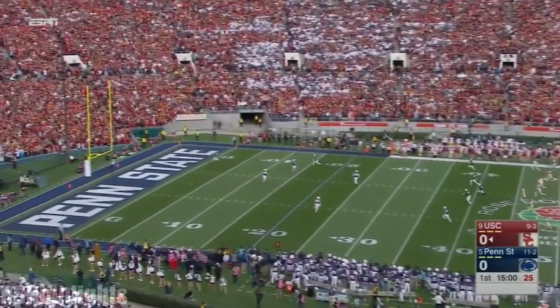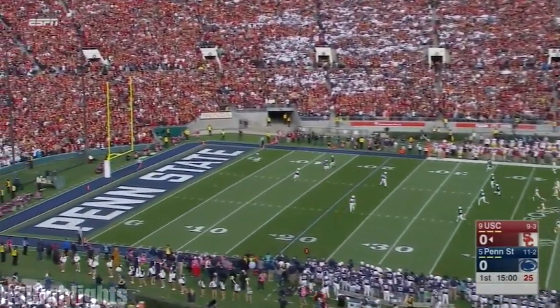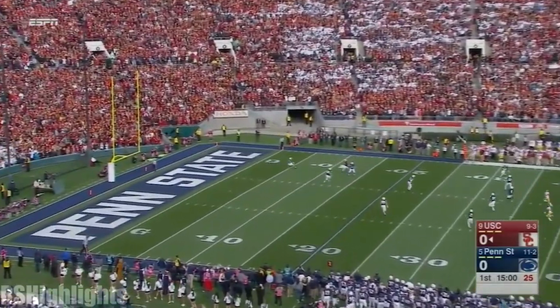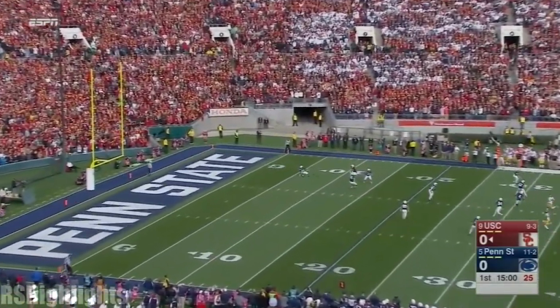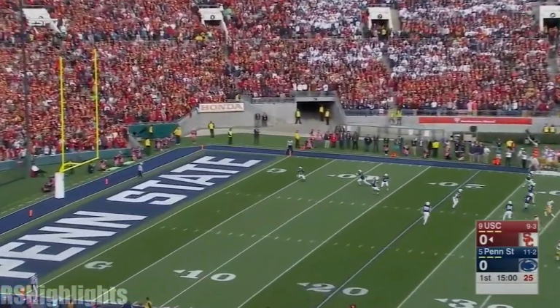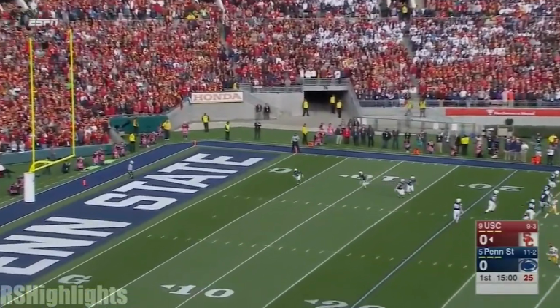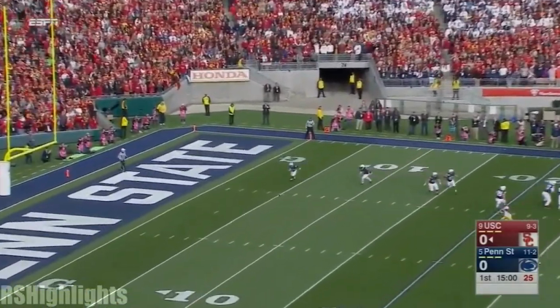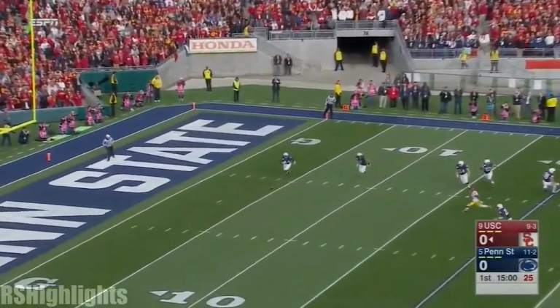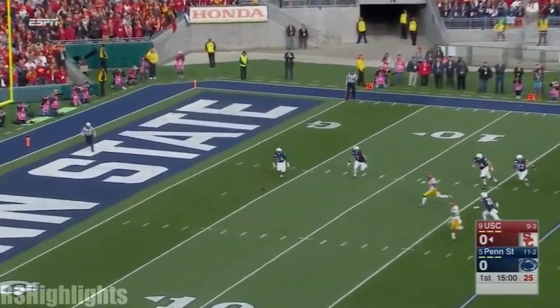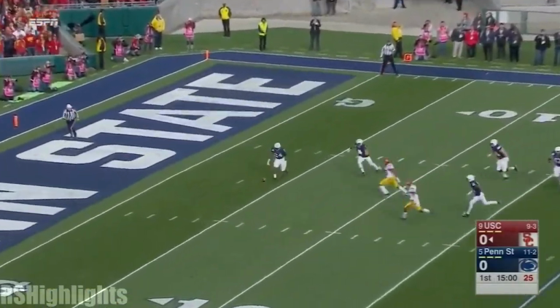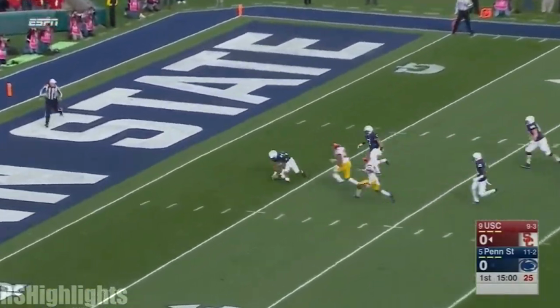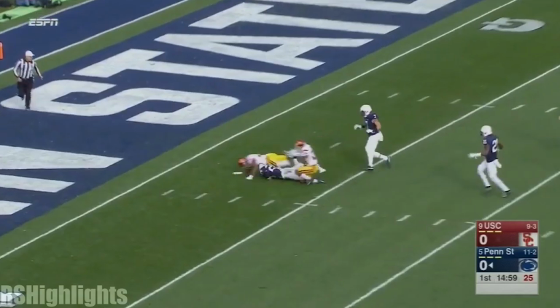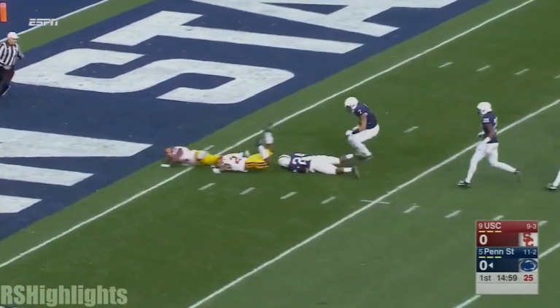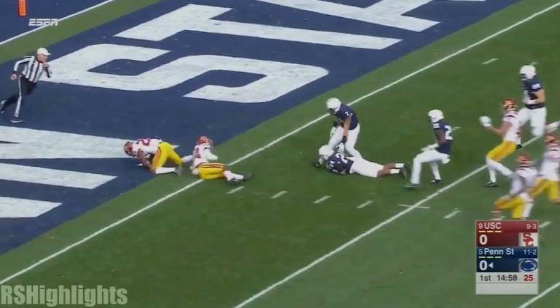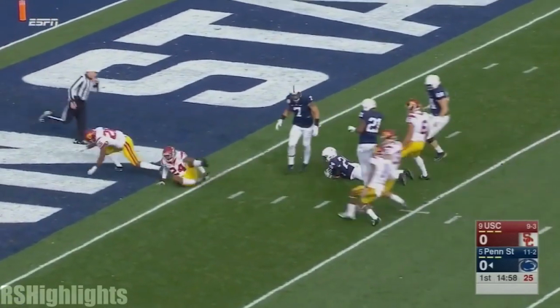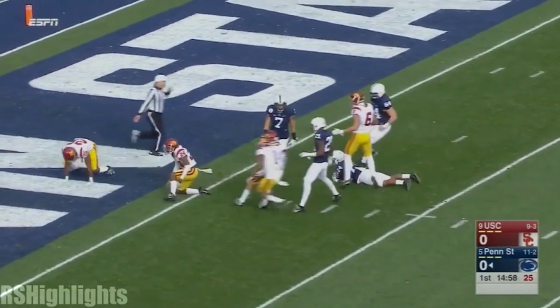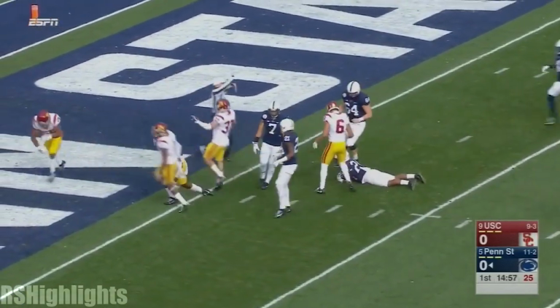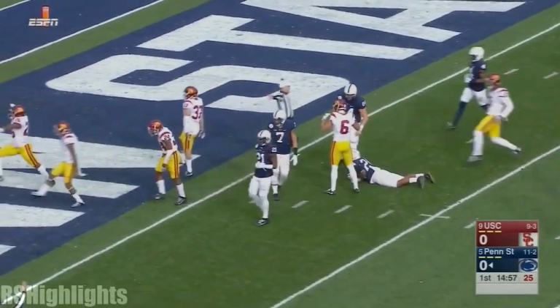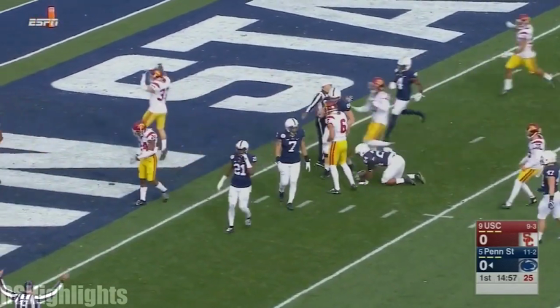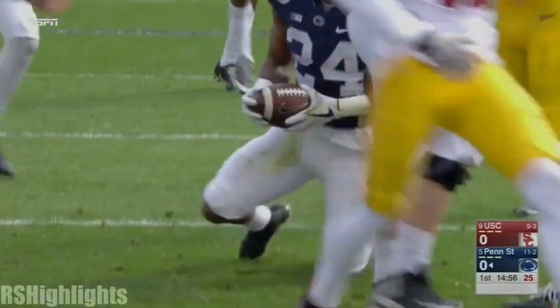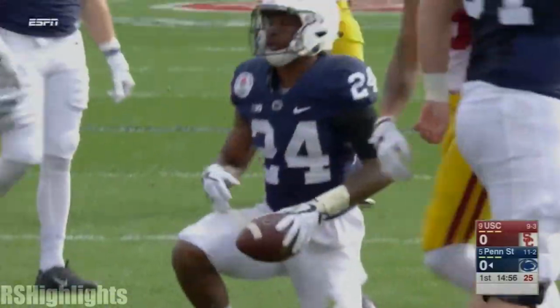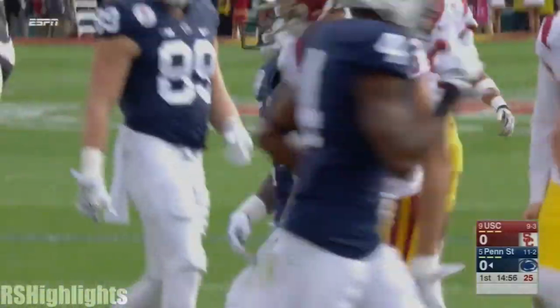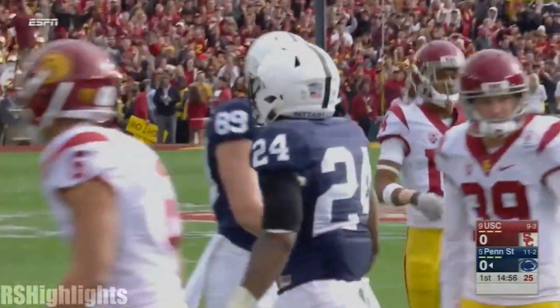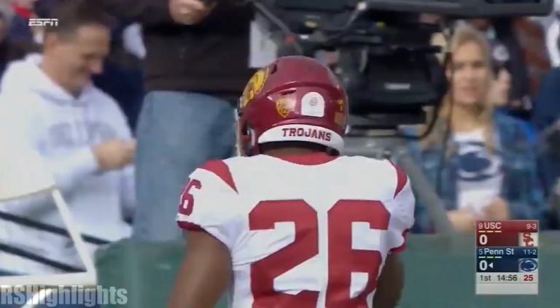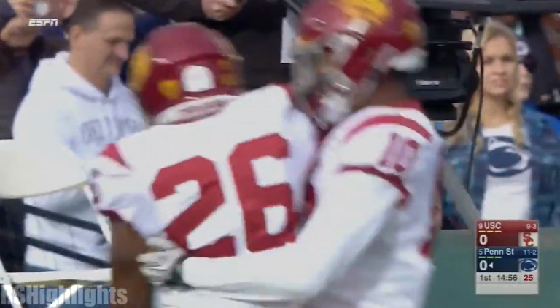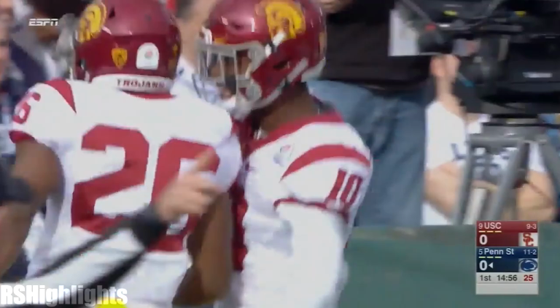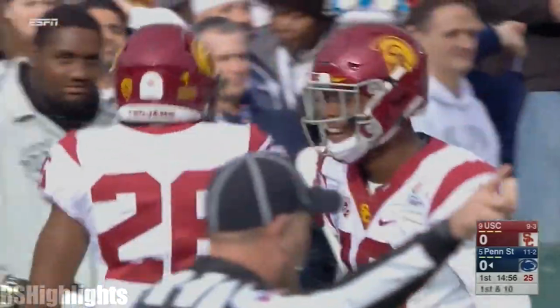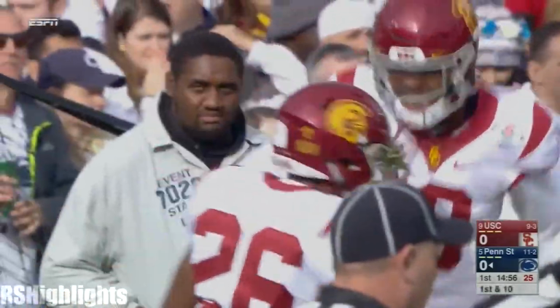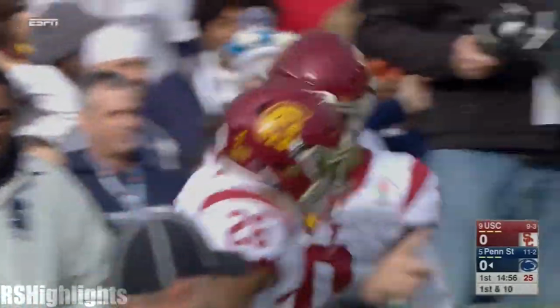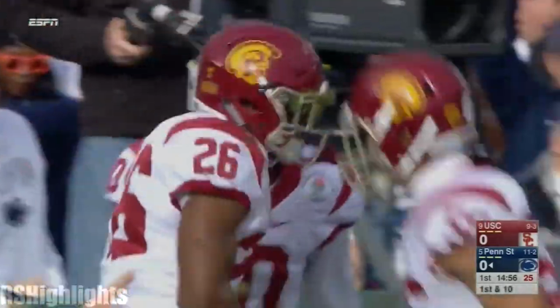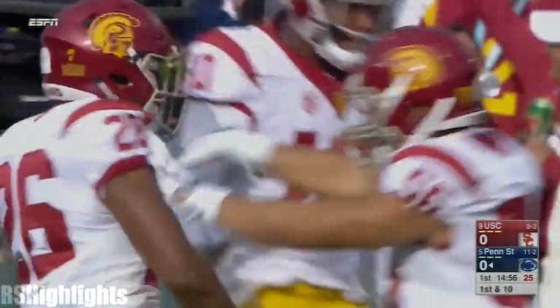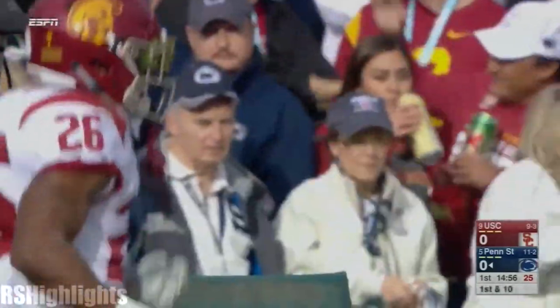Meister tucks it into the corner. Sanders slips and we'll try to track it down. Dangerously bouncing around inside the five, and it's covered at the three. So the Lions dodge a disaster, but we'll start with awful field position.